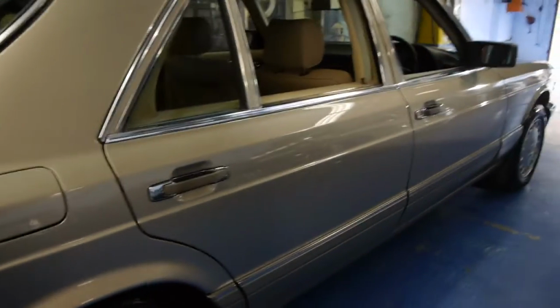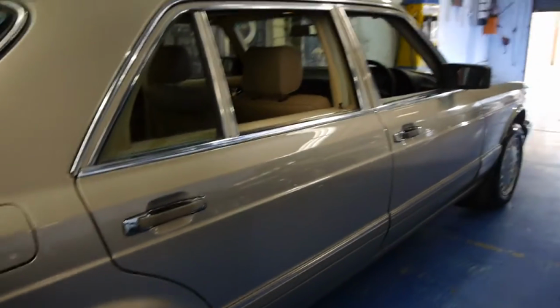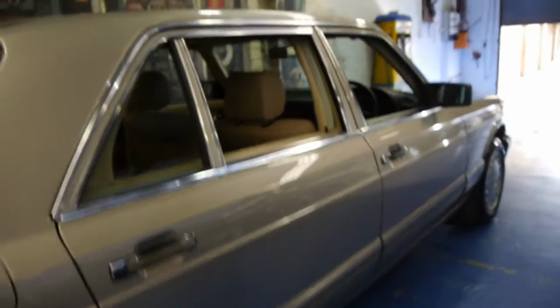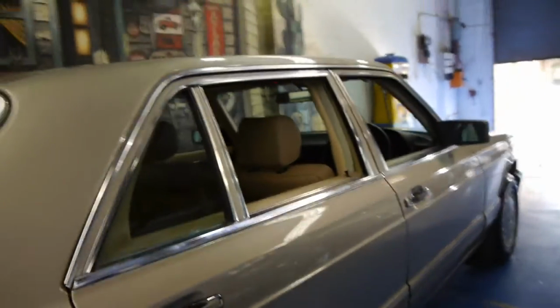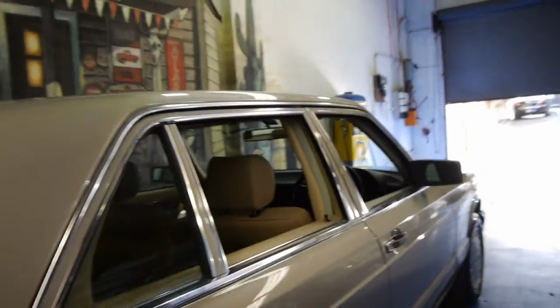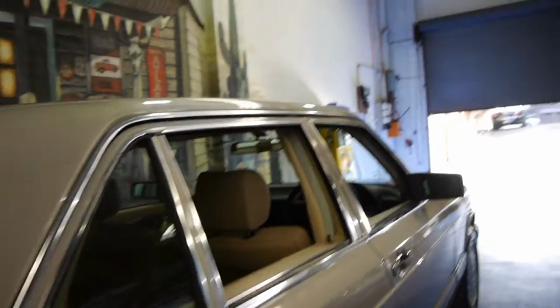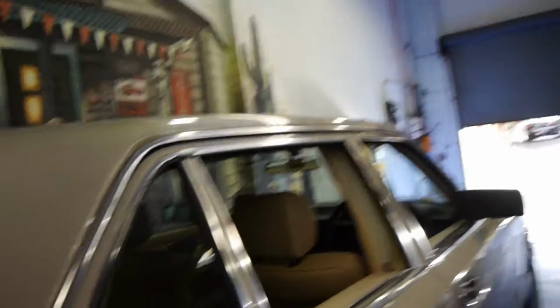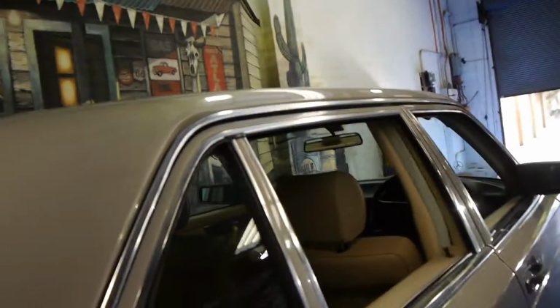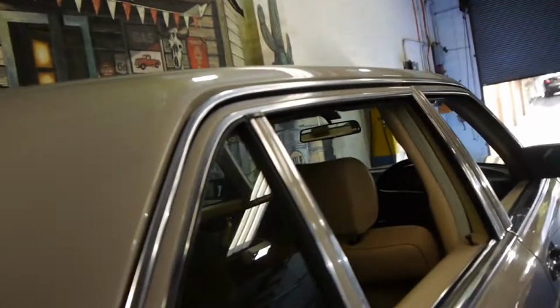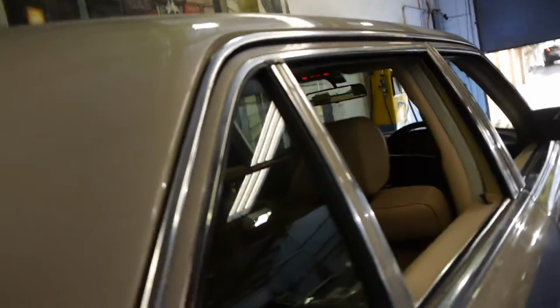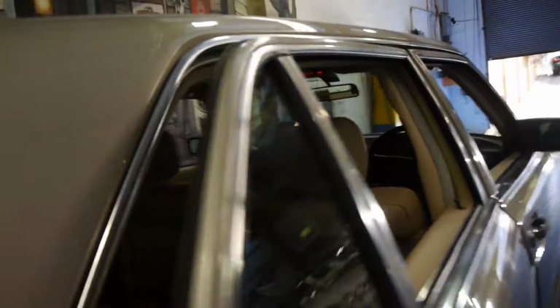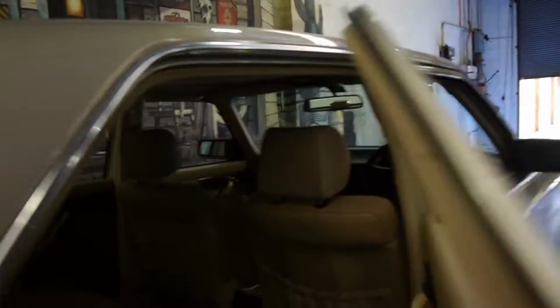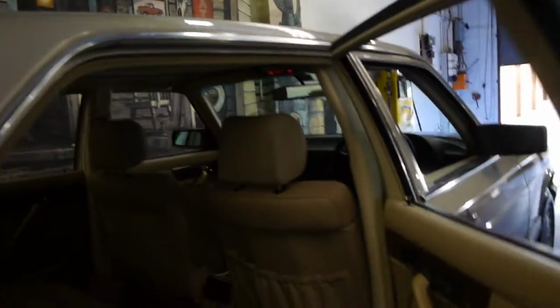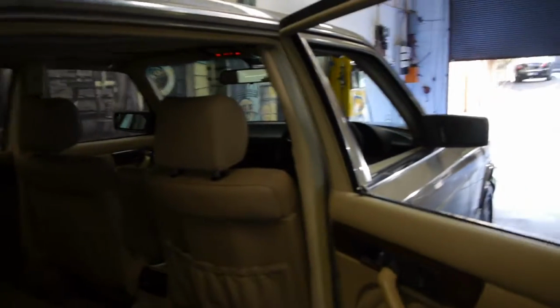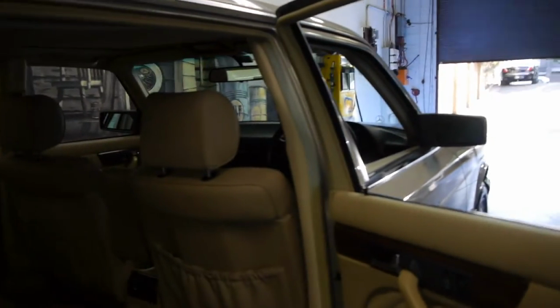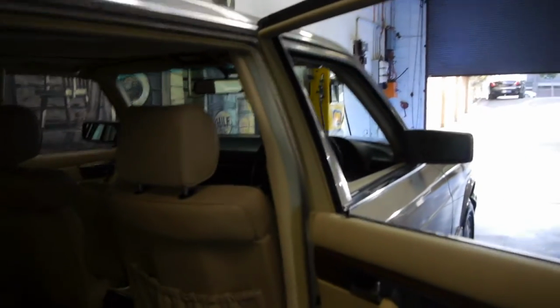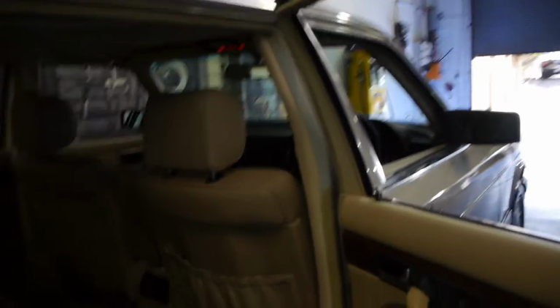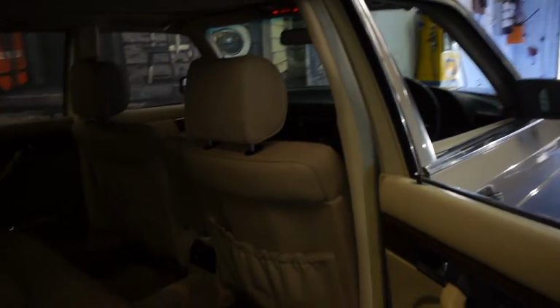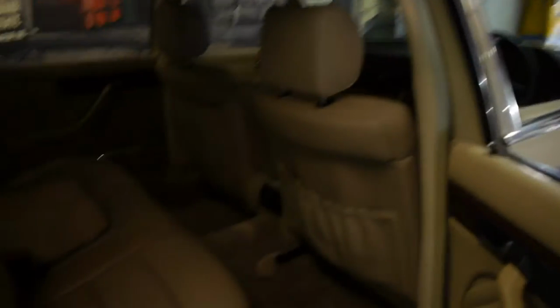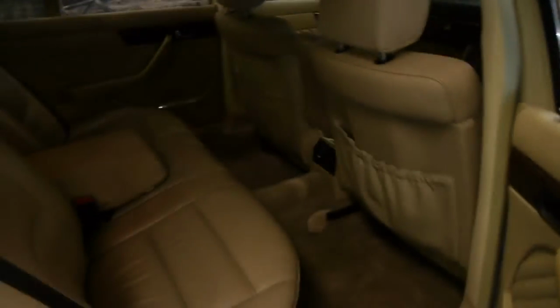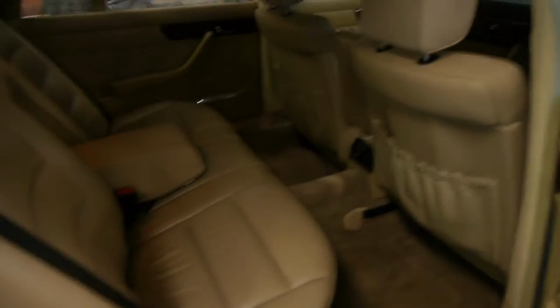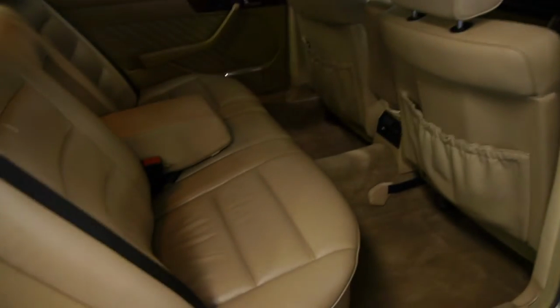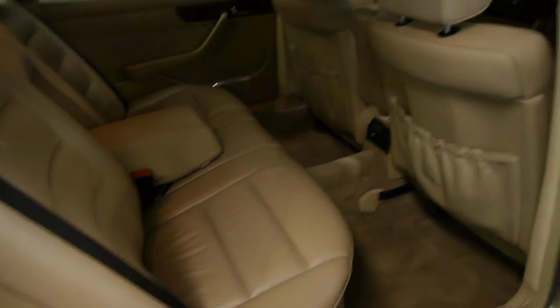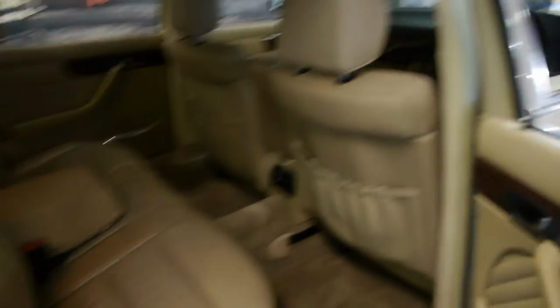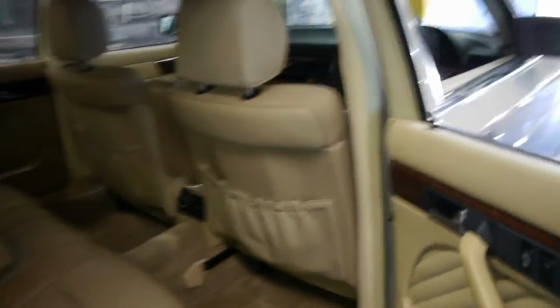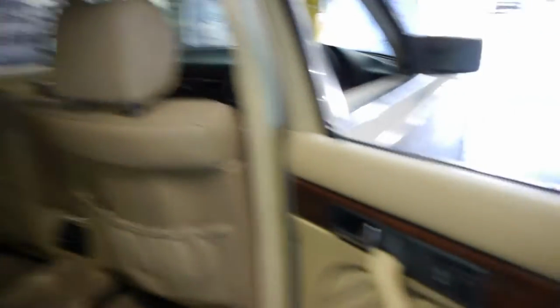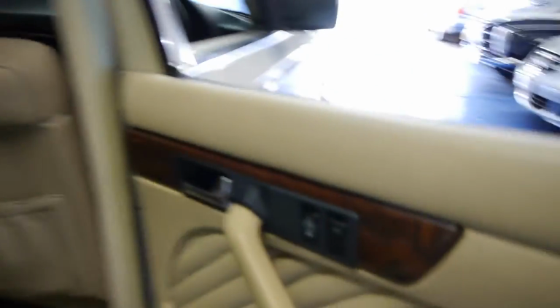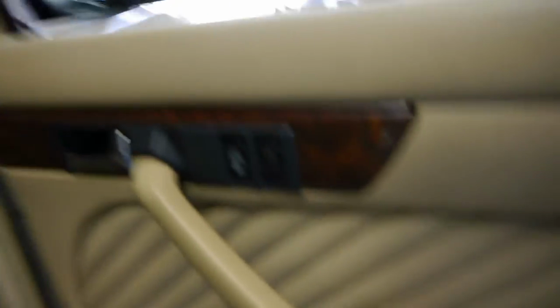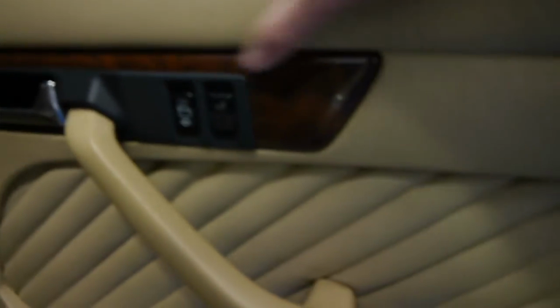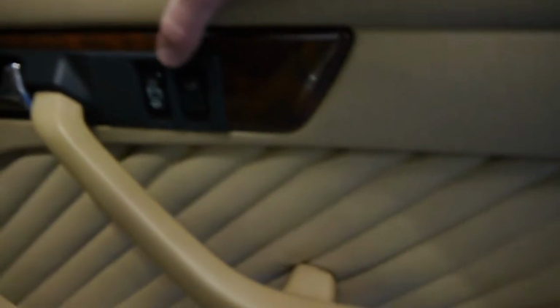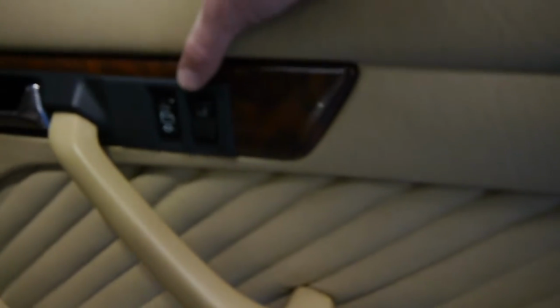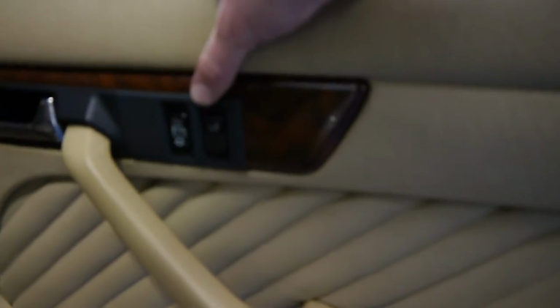We're finding it harder and harder to find good examples of the W126. As it's a long wheelbase, it's got plenty of leg room and you've even got an additional switch in the back for the seat.